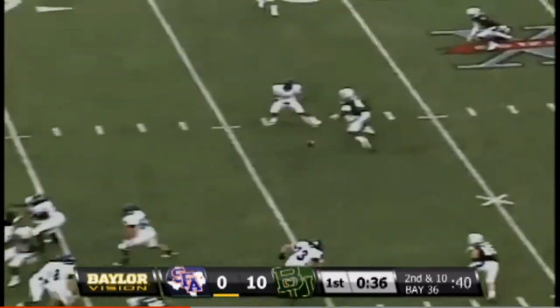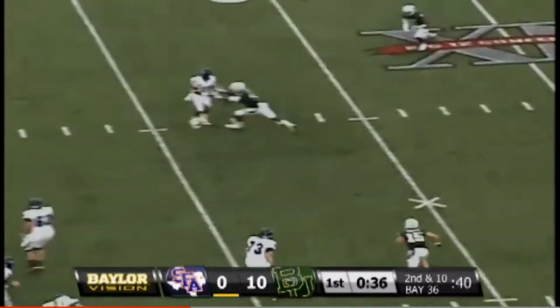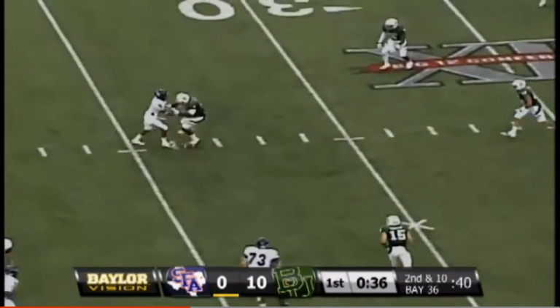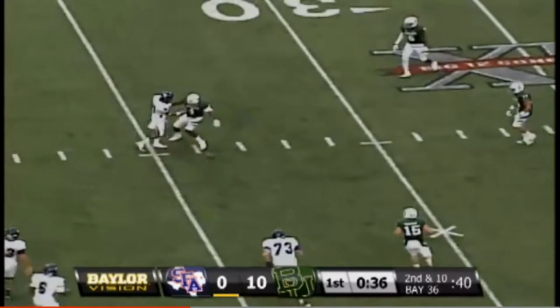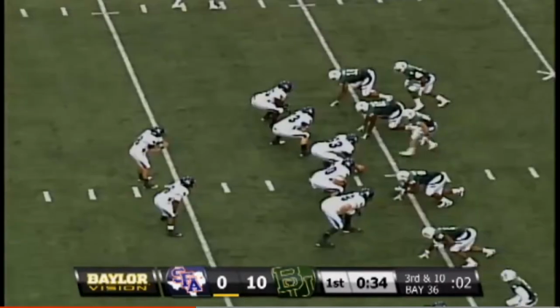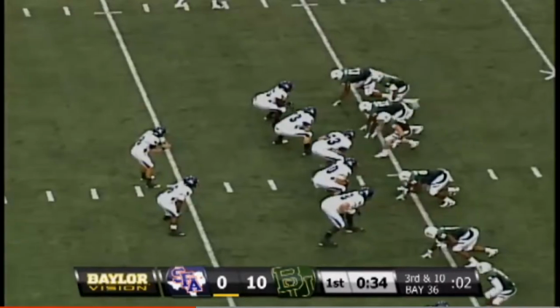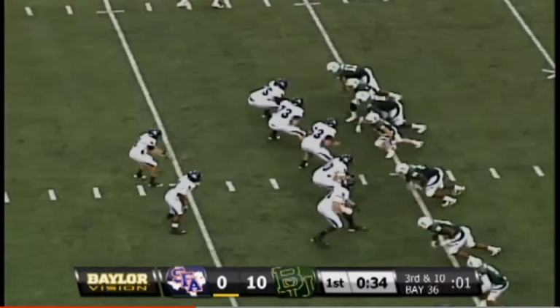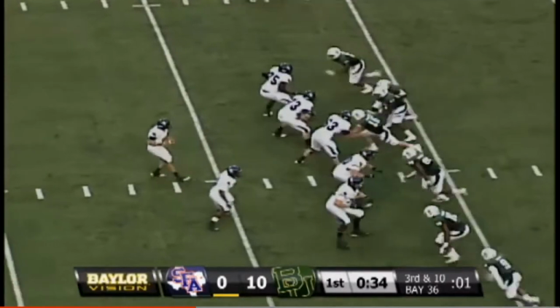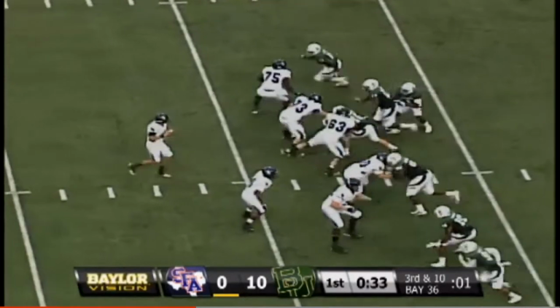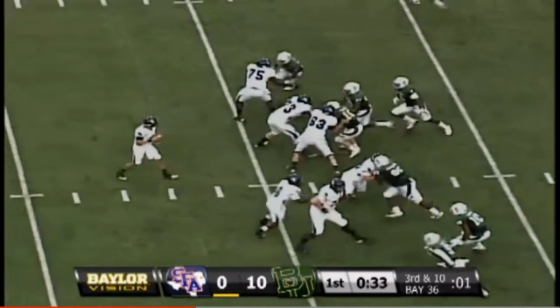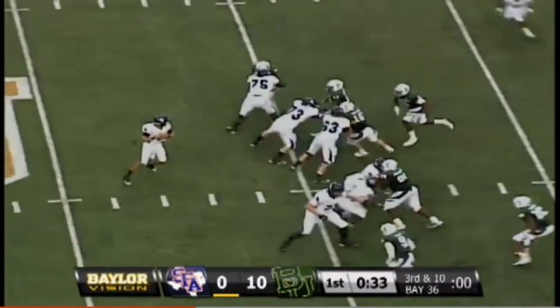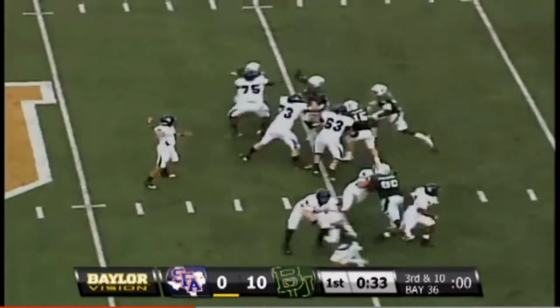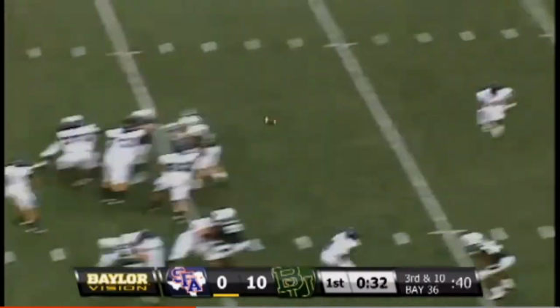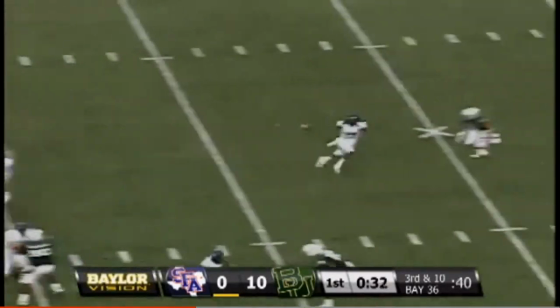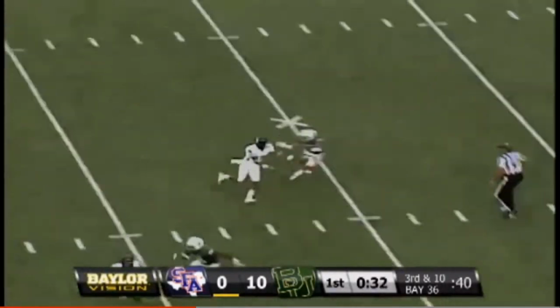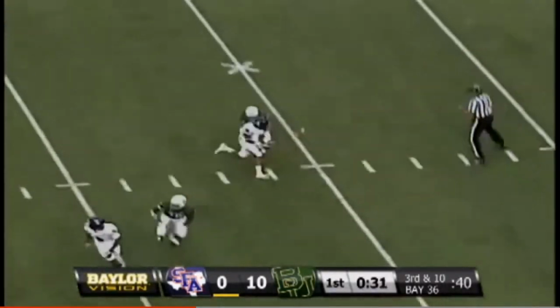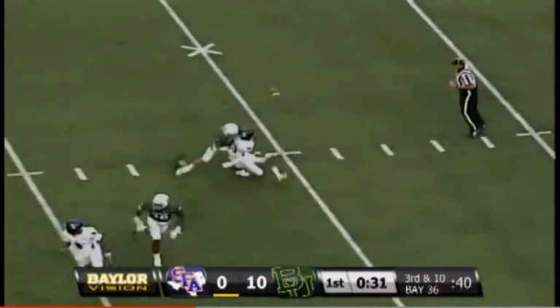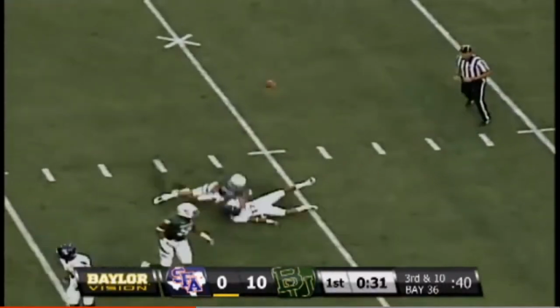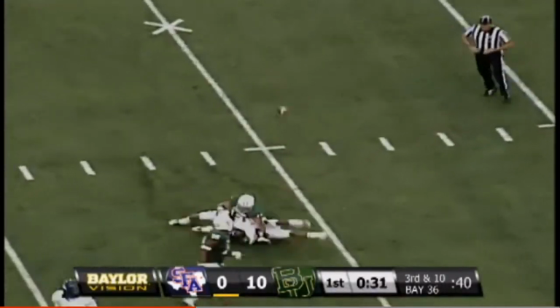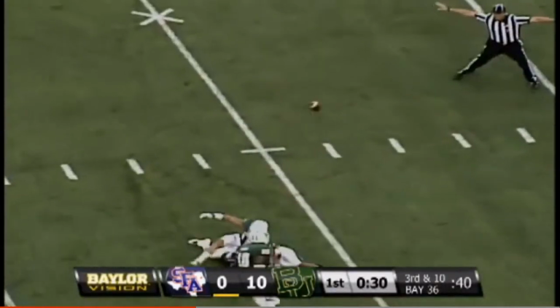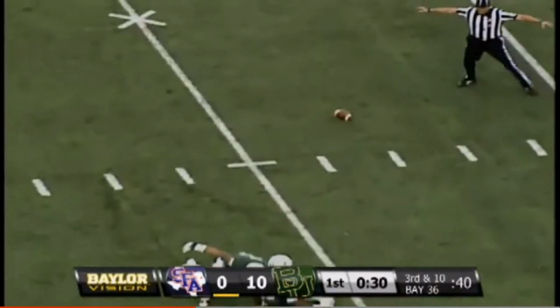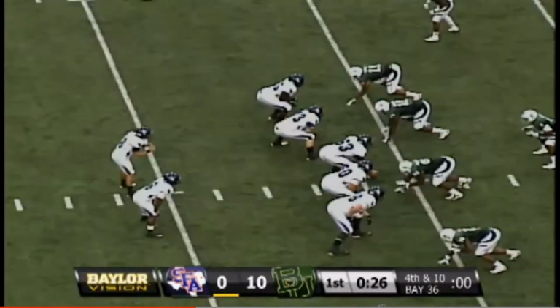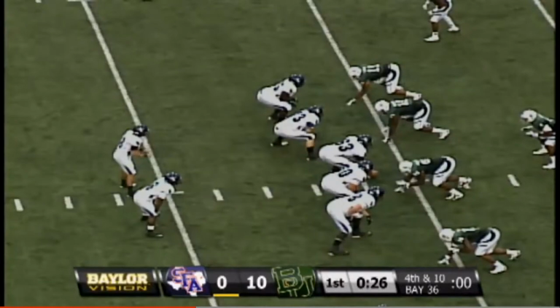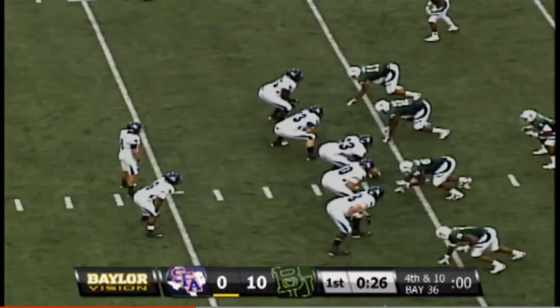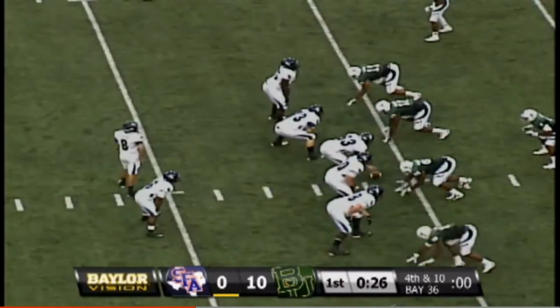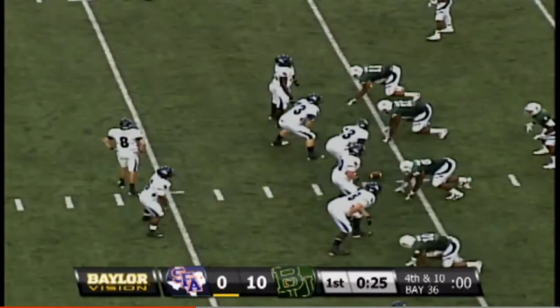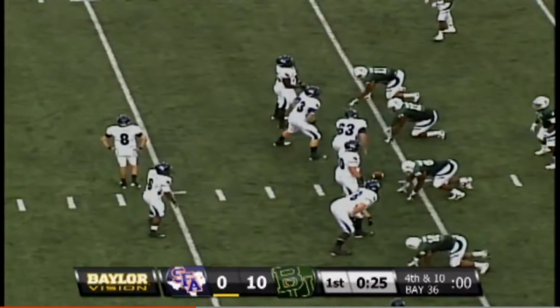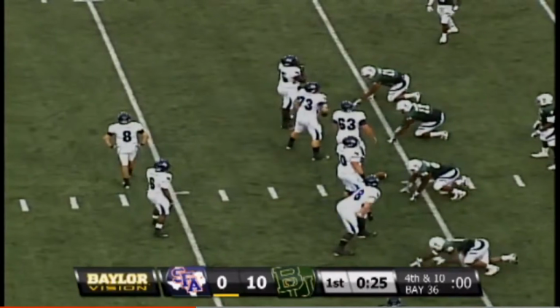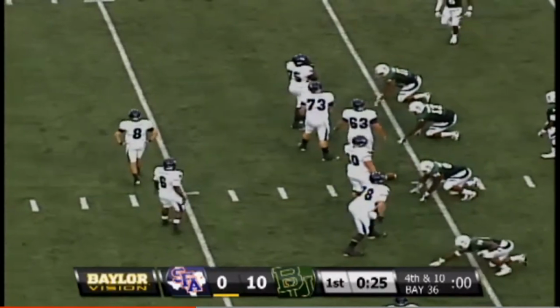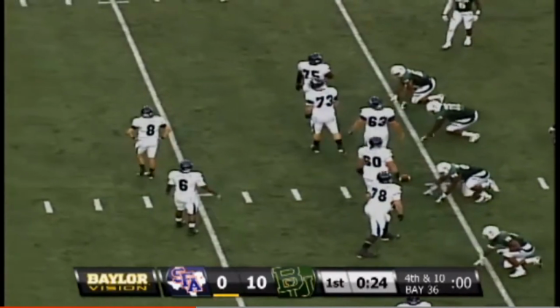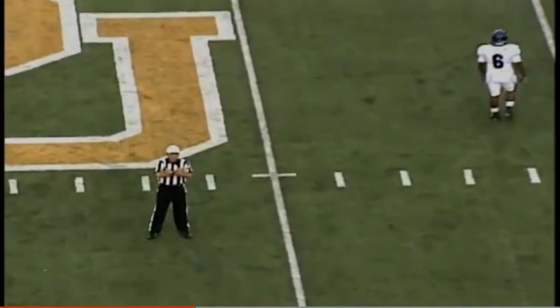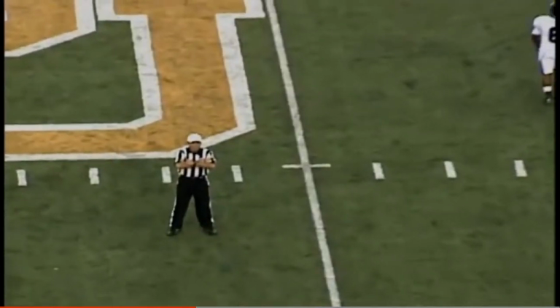Second down and nine — short one to the right. One back in the backfield. Attaway over the middle is incomplete.